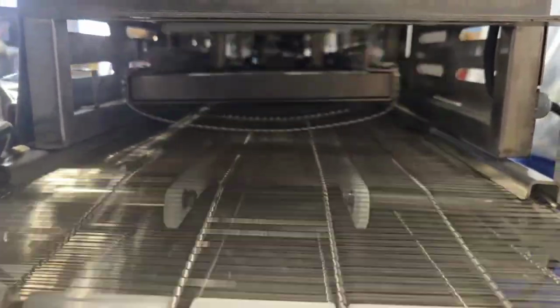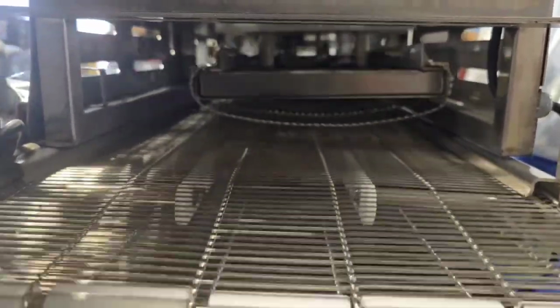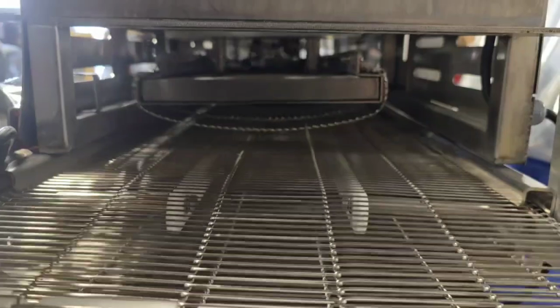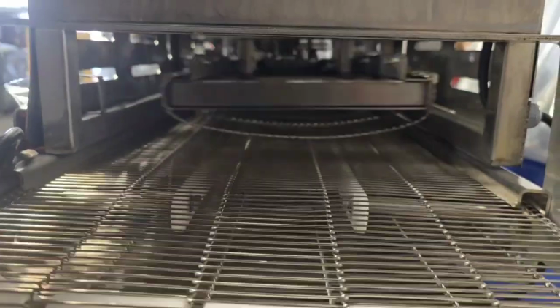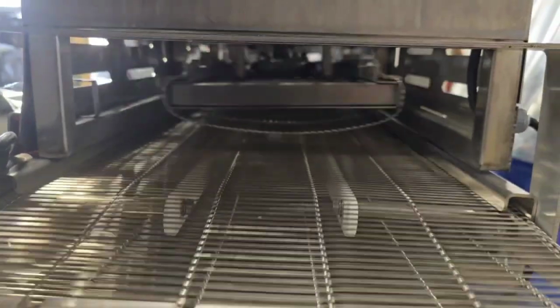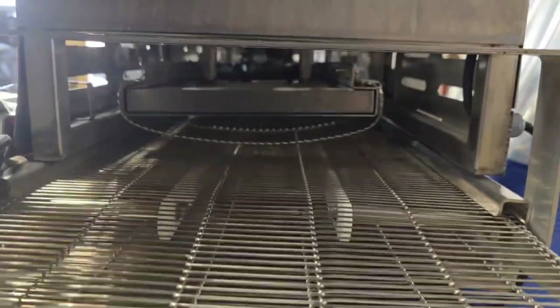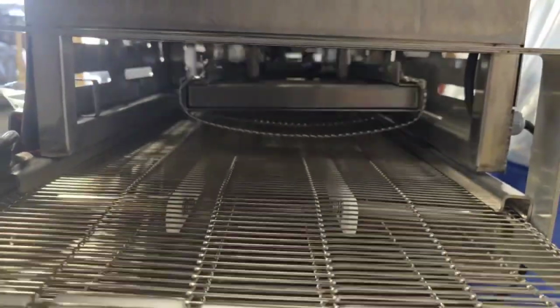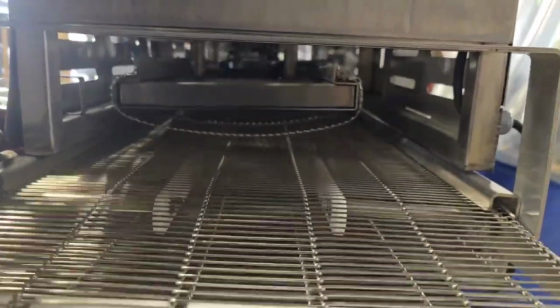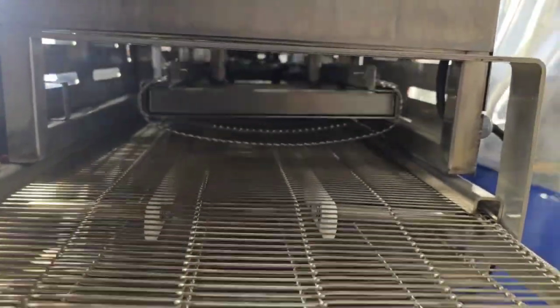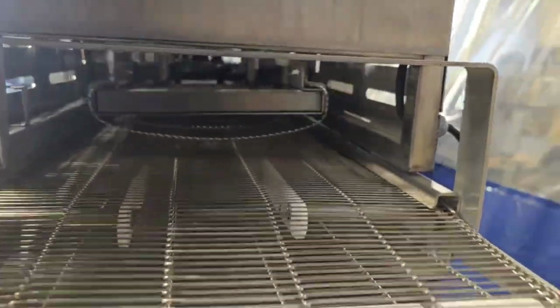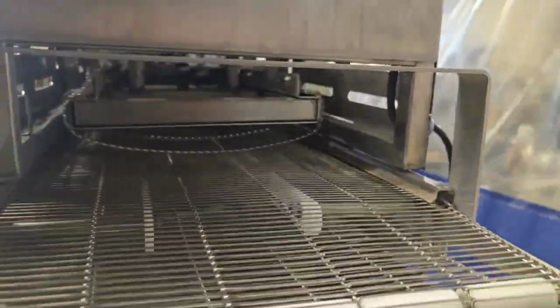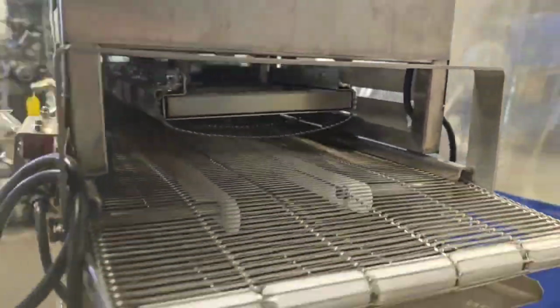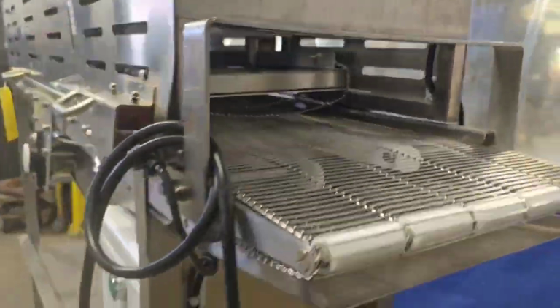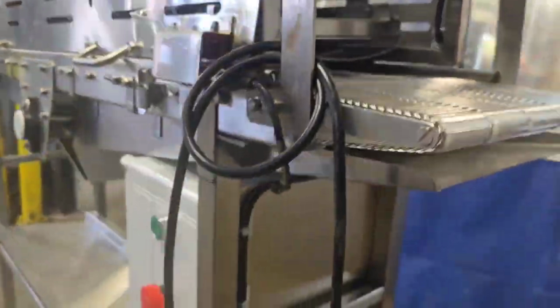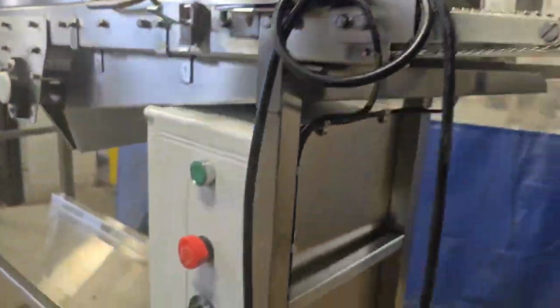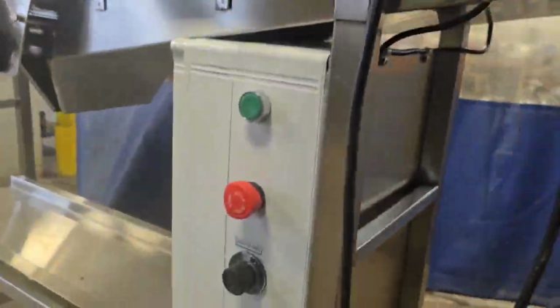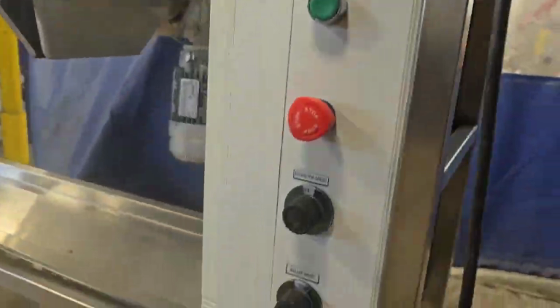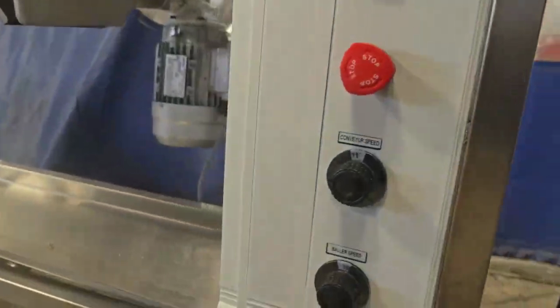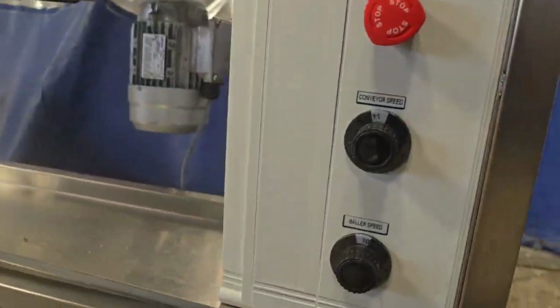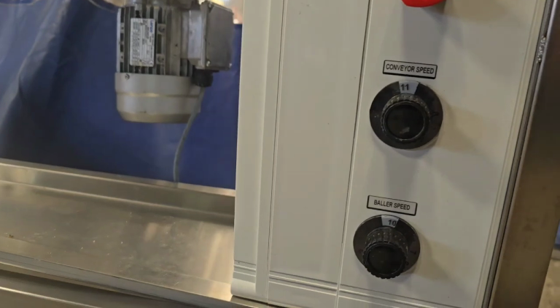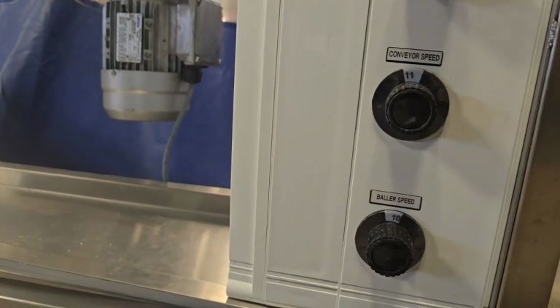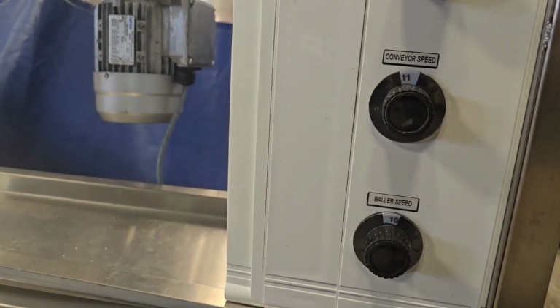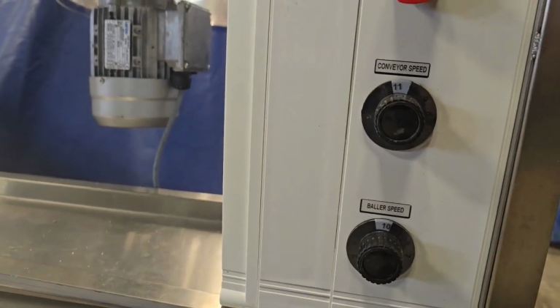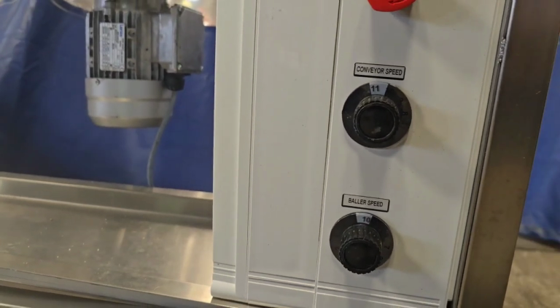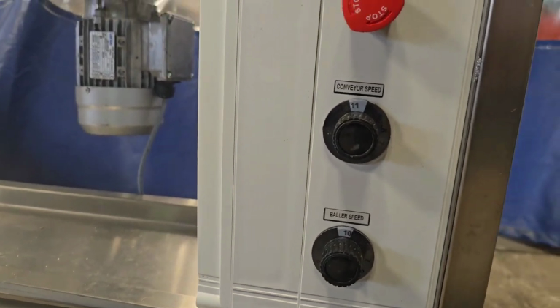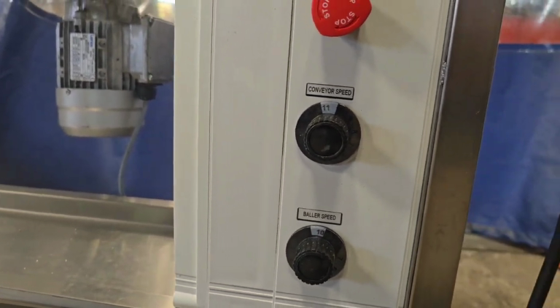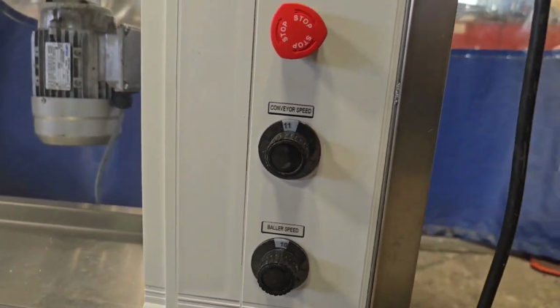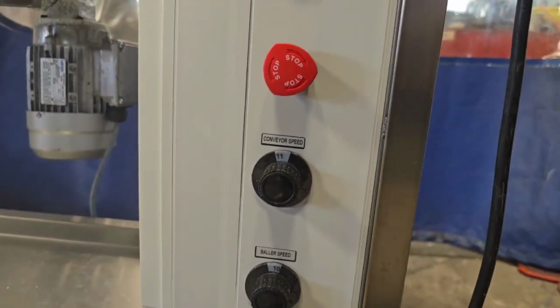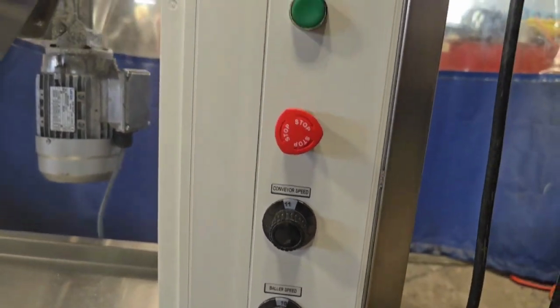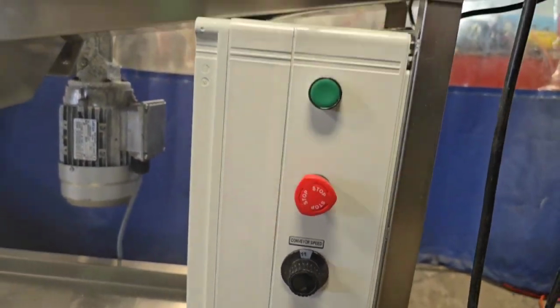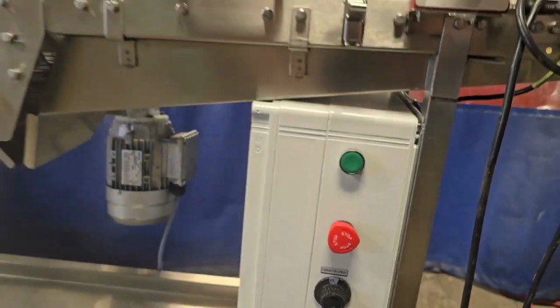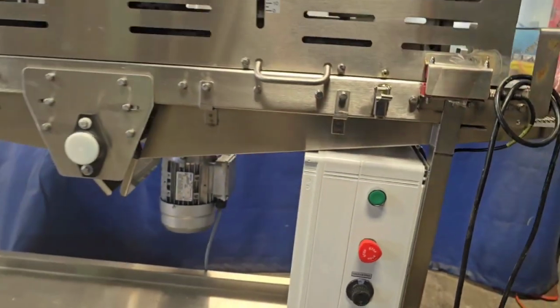This unit does have adjustable conveyor speed and also baller speed, and the unit is 110 volts.